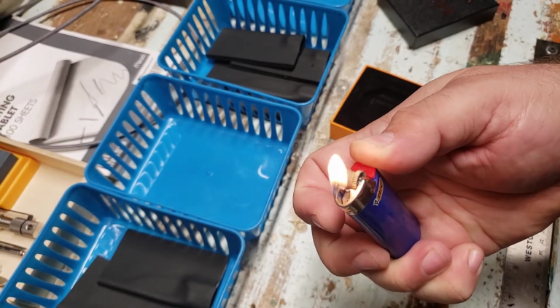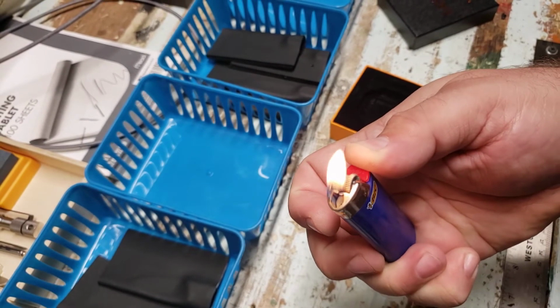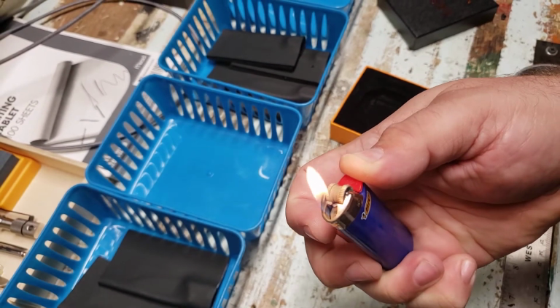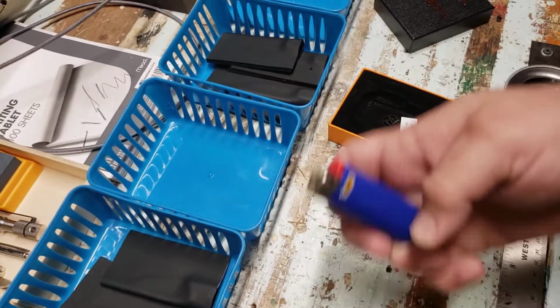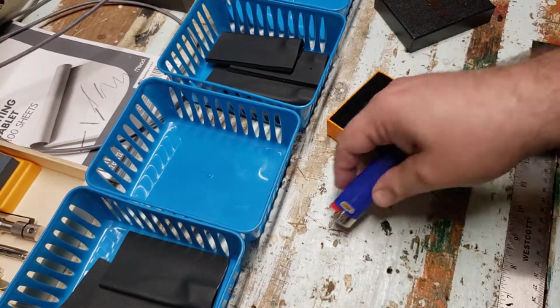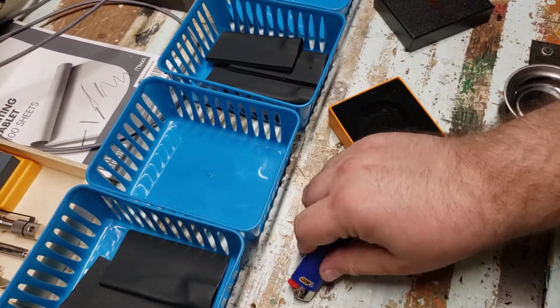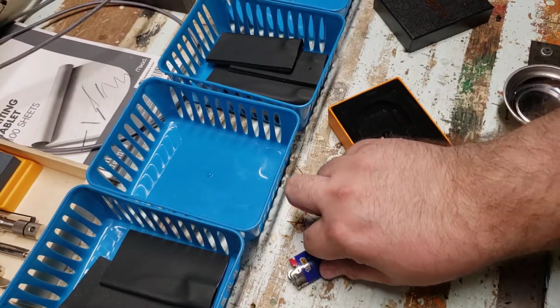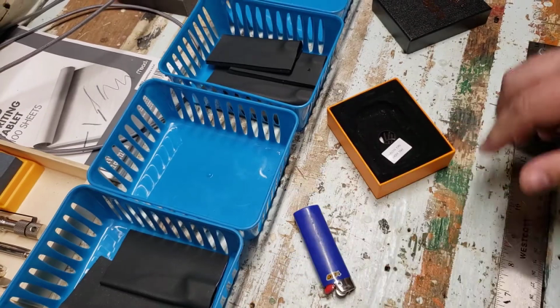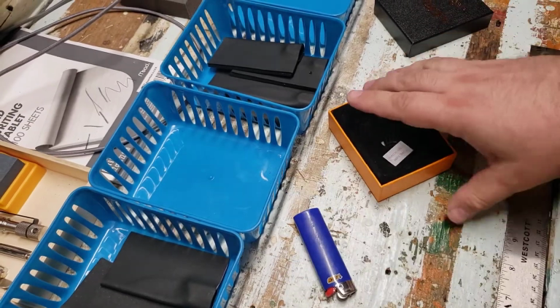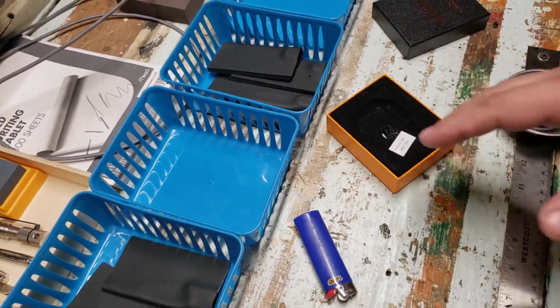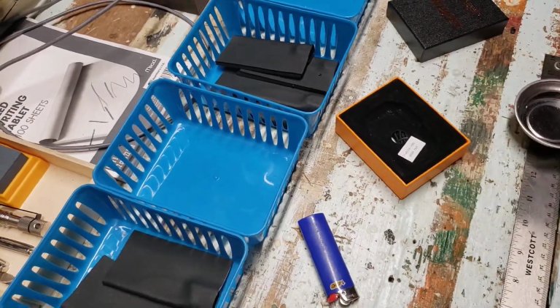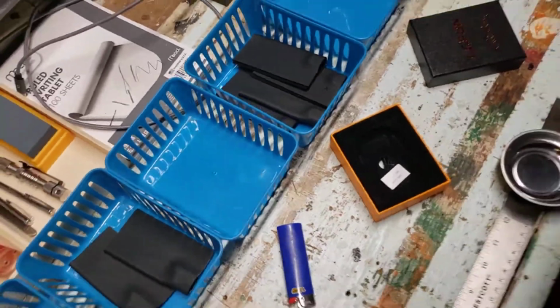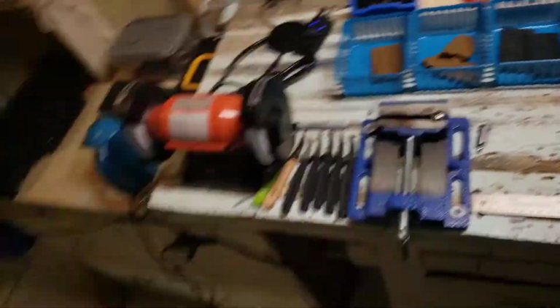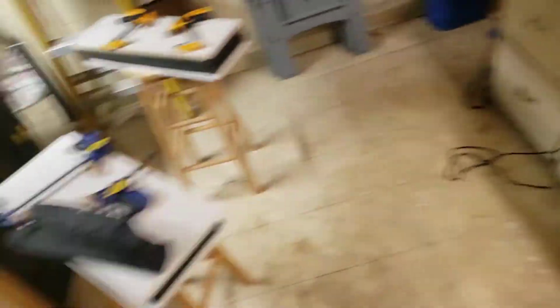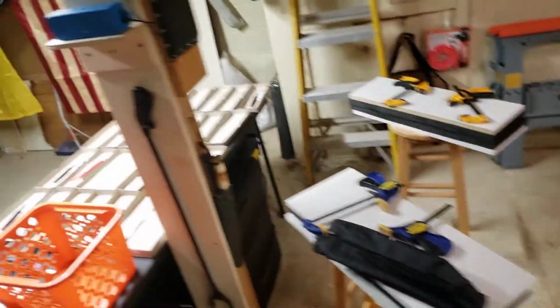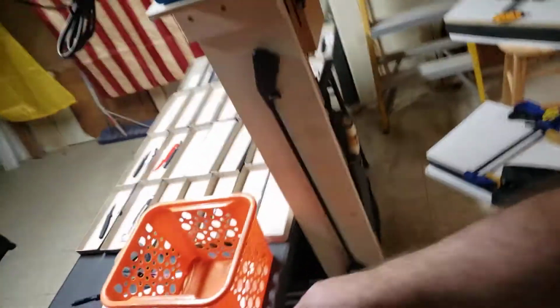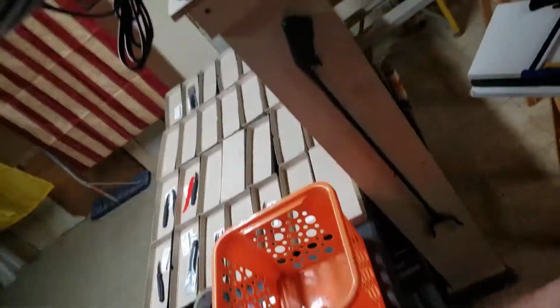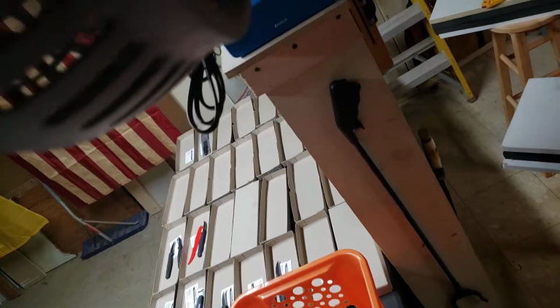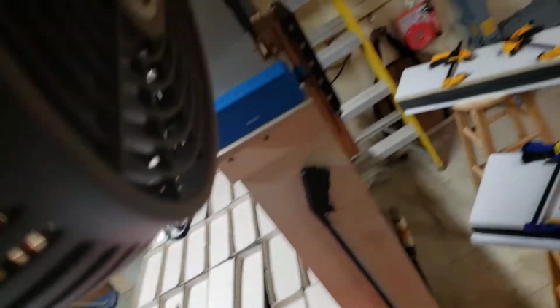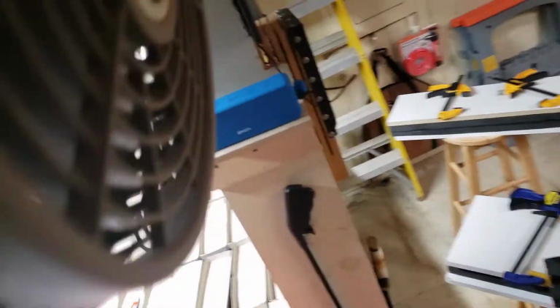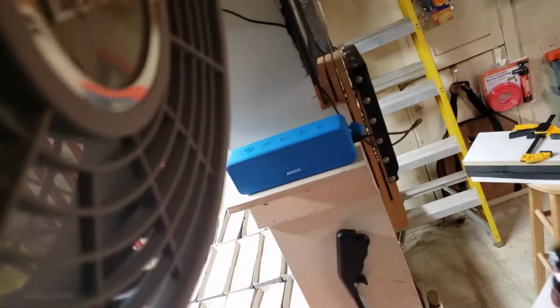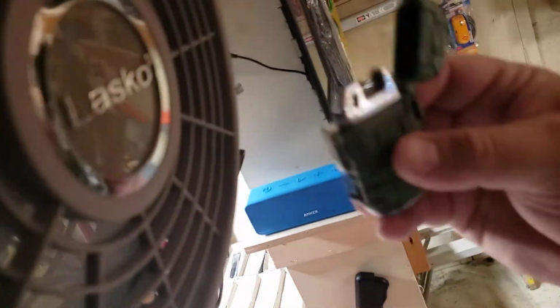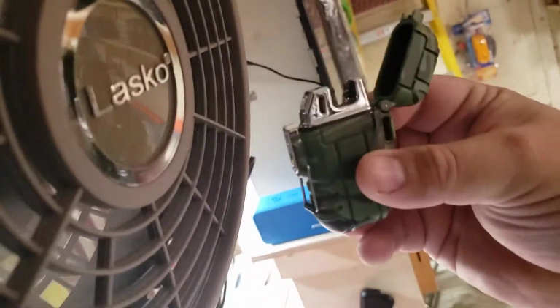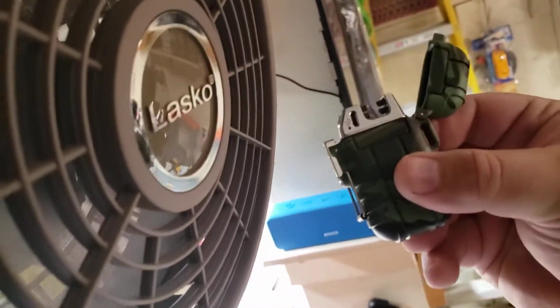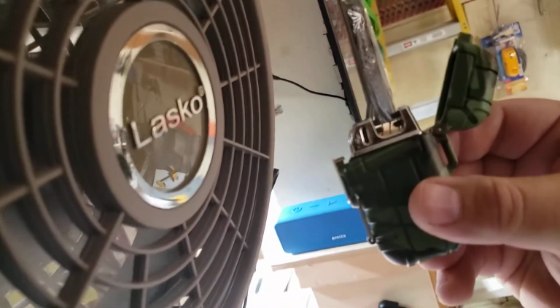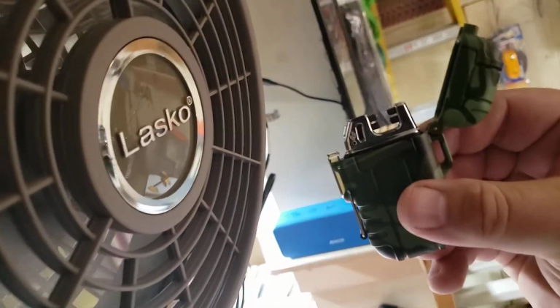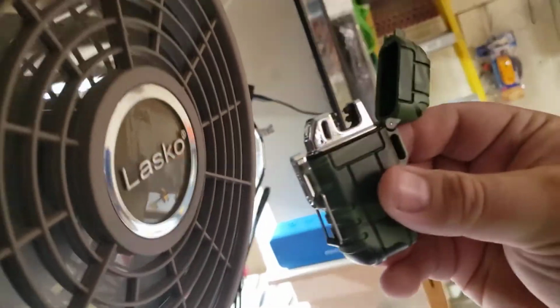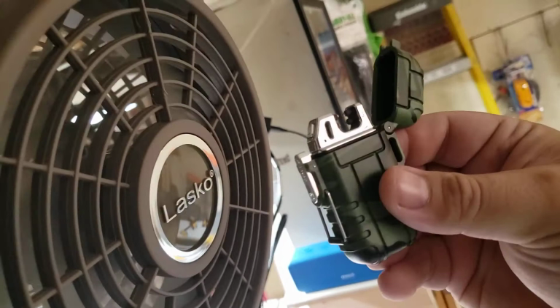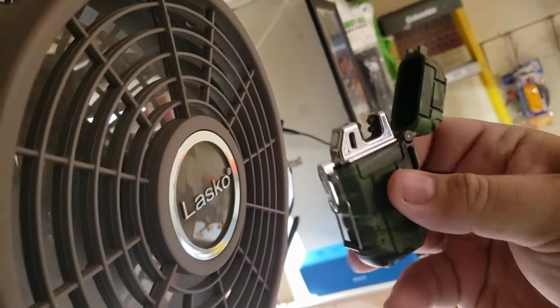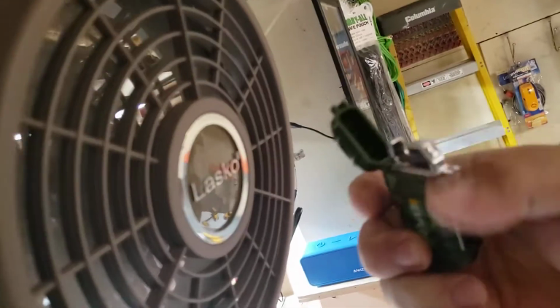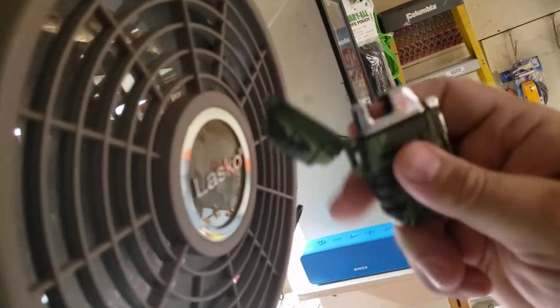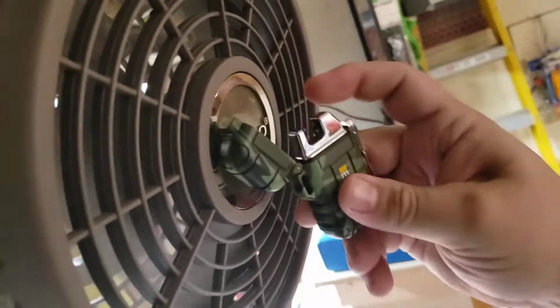That's a fan I use down here in the workshop when I'm making stuff. So why am I pointing this out? Well, if we come back over to the fan and we take the Explorer lighter that we sell here at Defend Survive Repair — watch this.